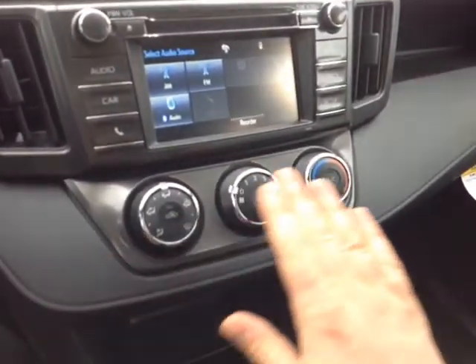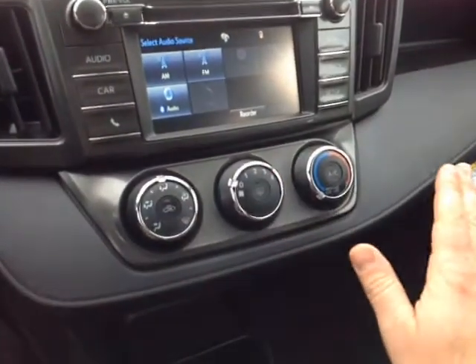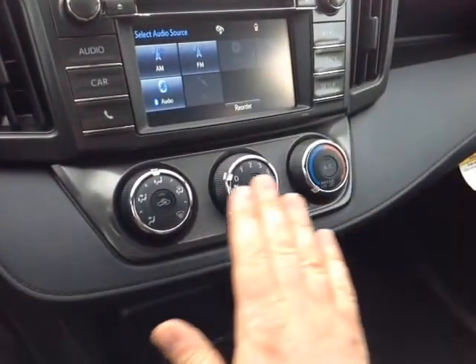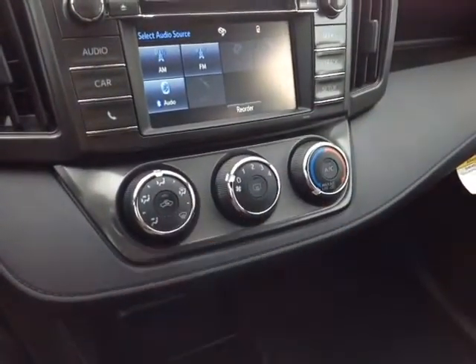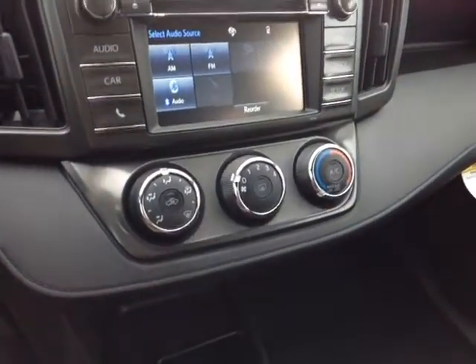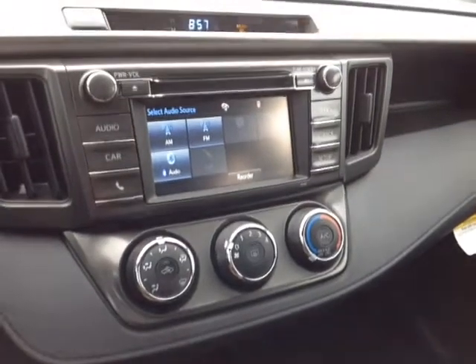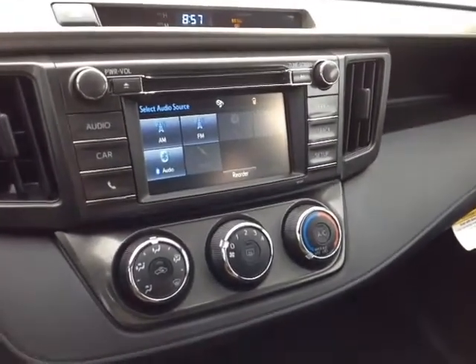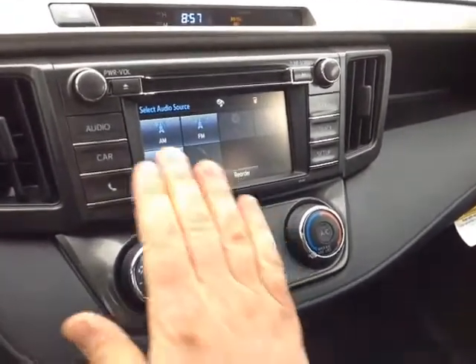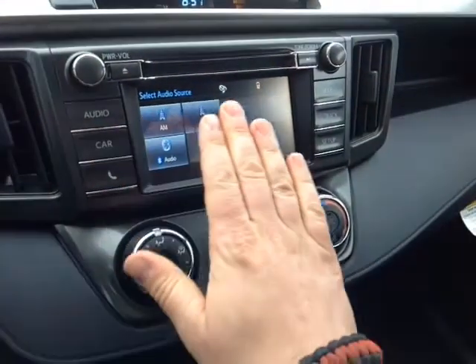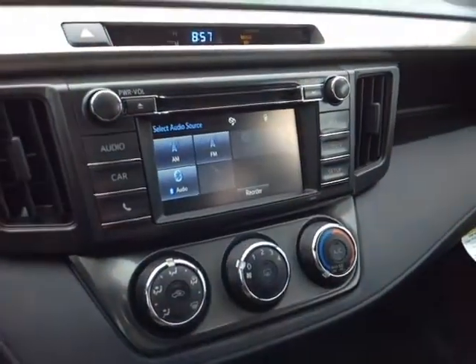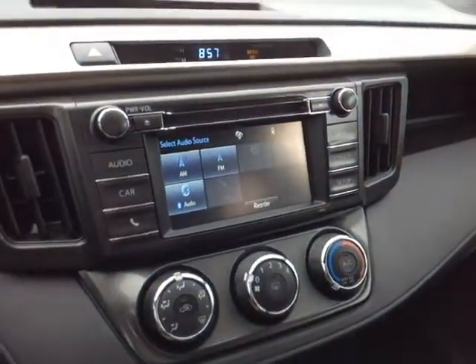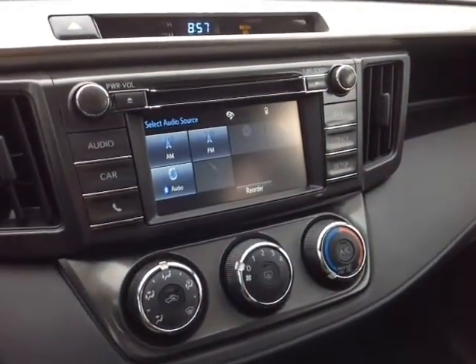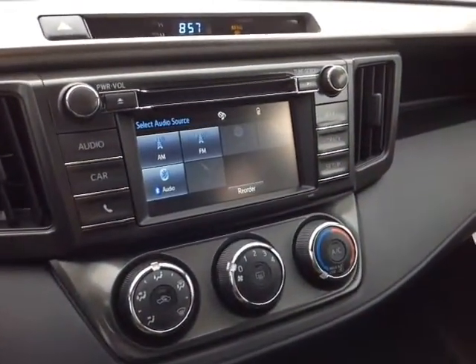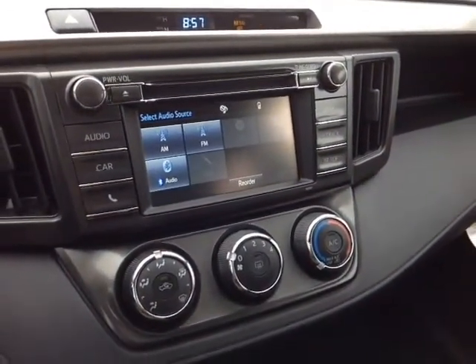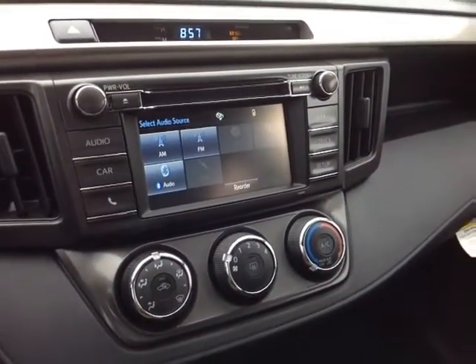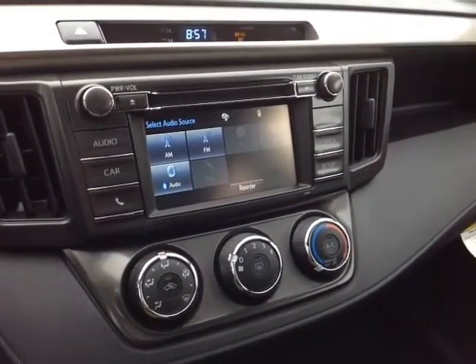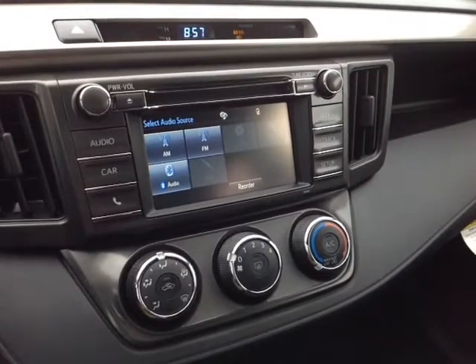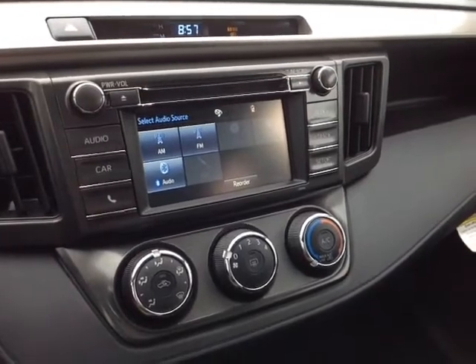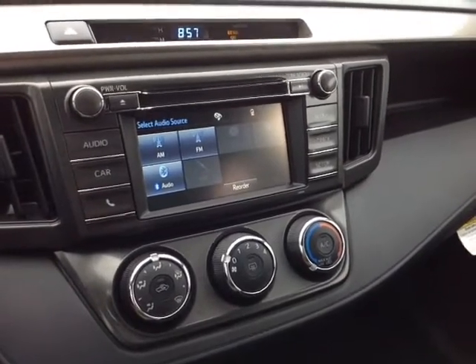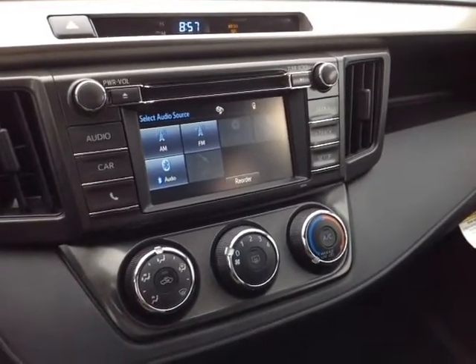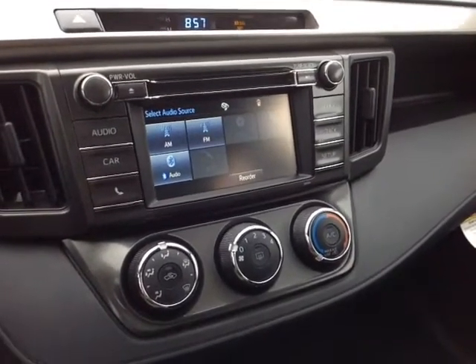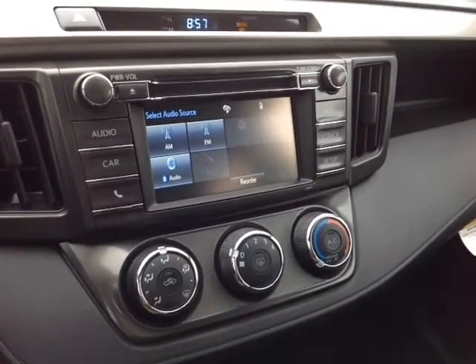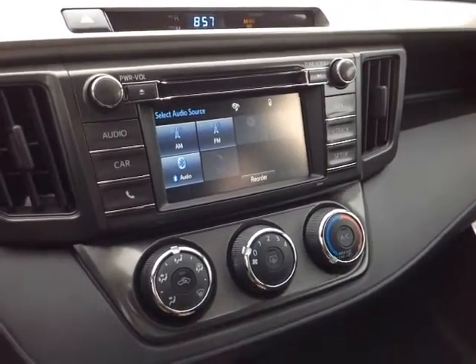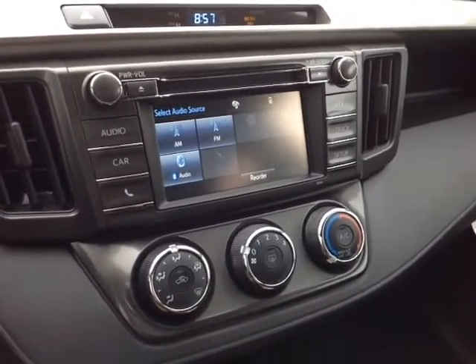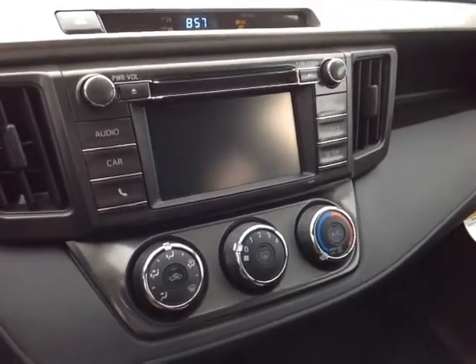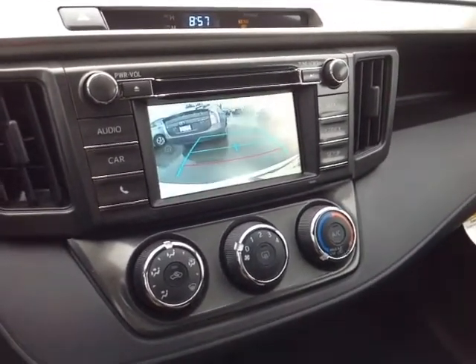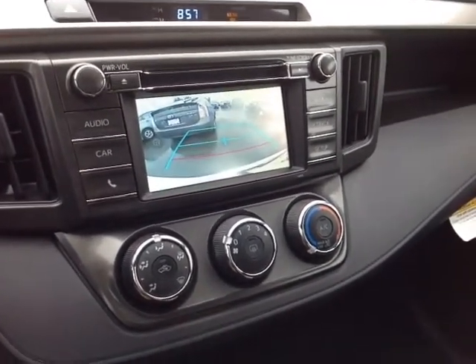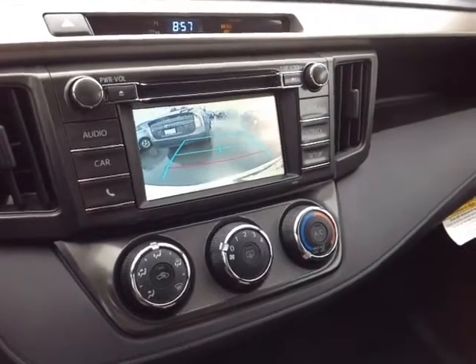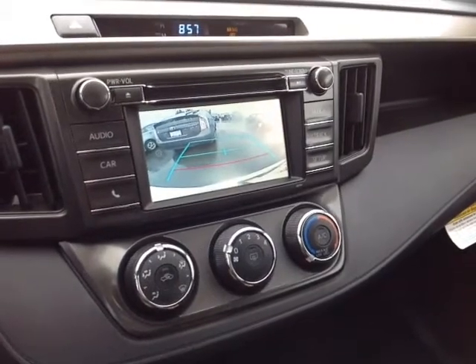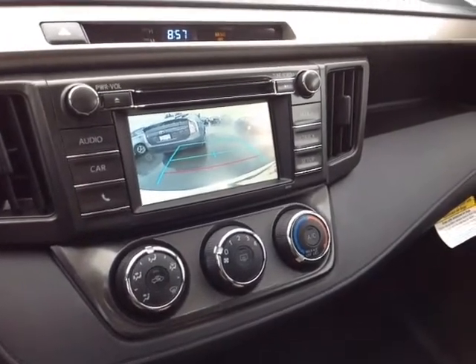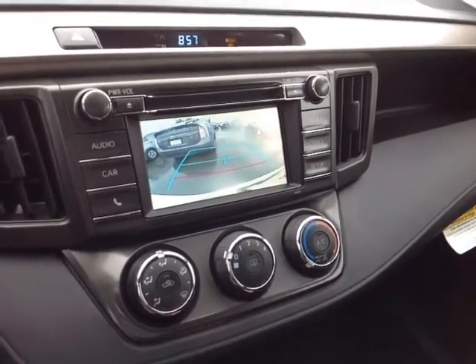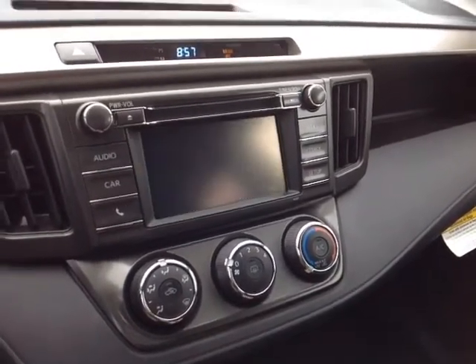Here we have a very easy to access climate control panel right underneath your touch screen center stereo, which features a number of different audio sources including AM and FM radio, CD, USB, Bluetooth and auxiliary. And when you pop the vehicle into reverse, you've got that full screen backup camera with the grid.